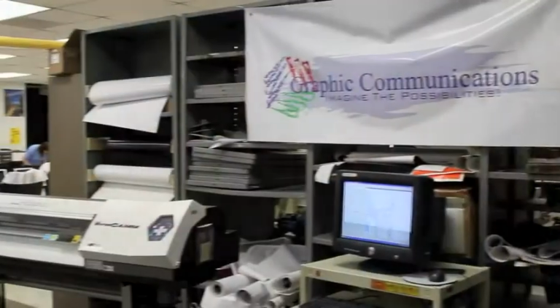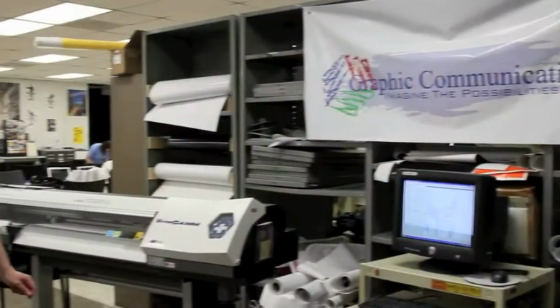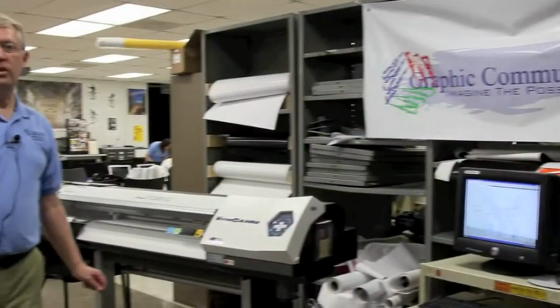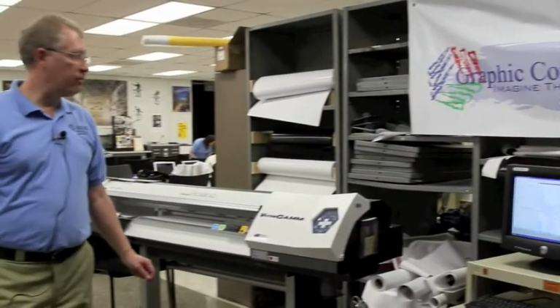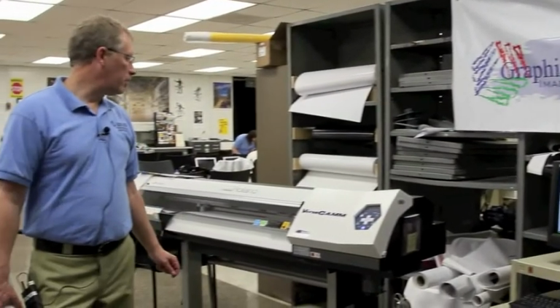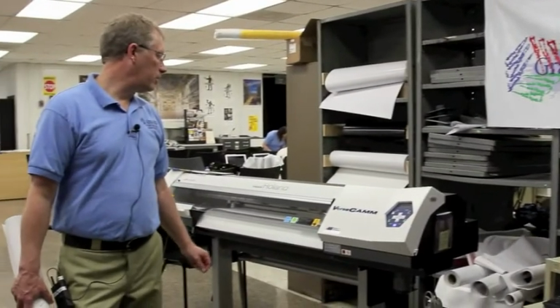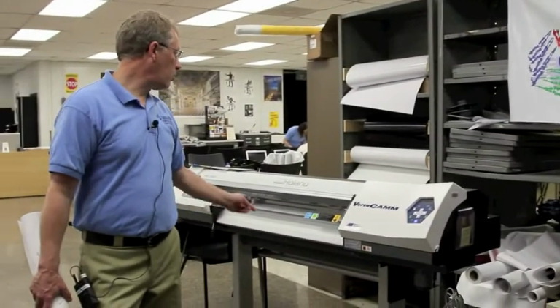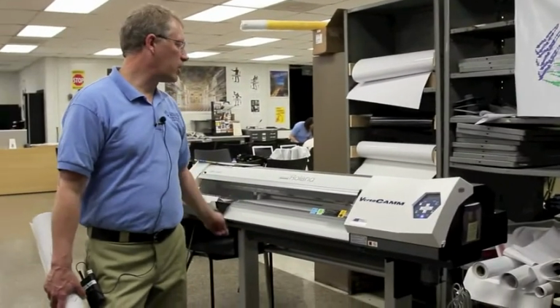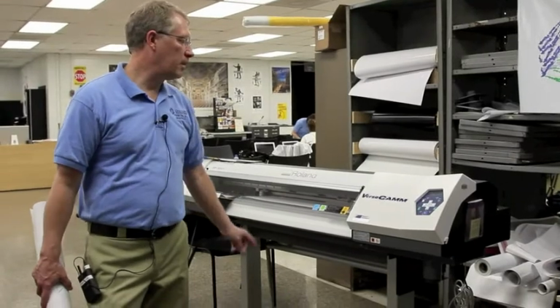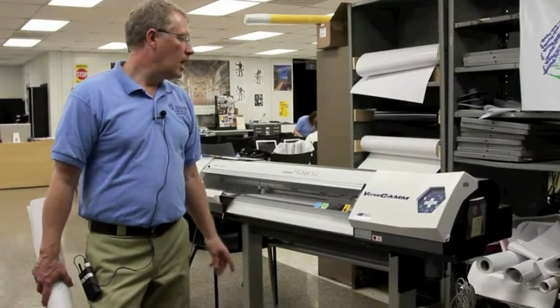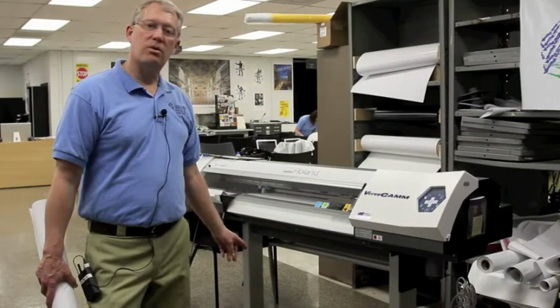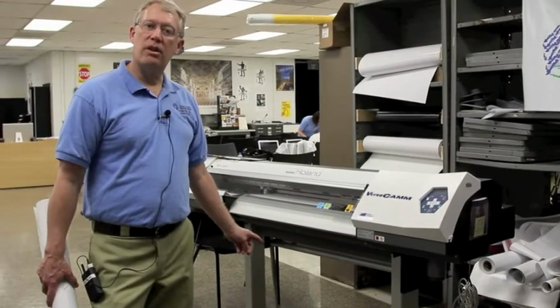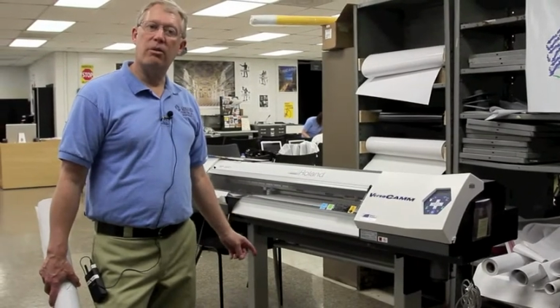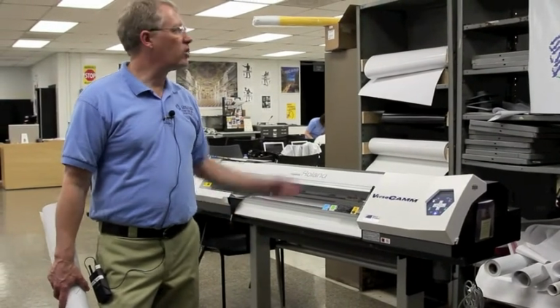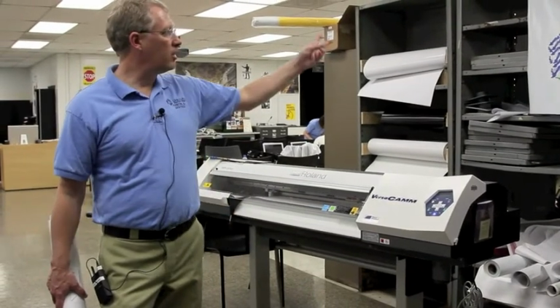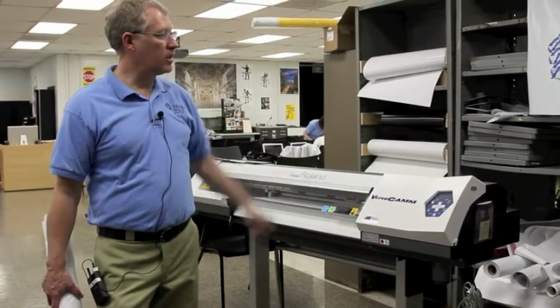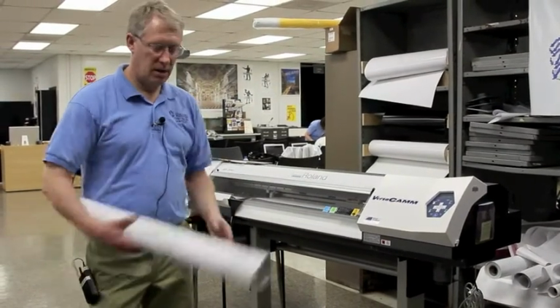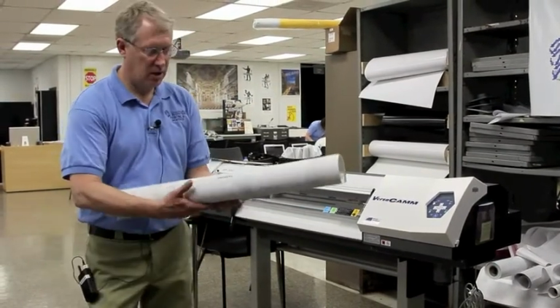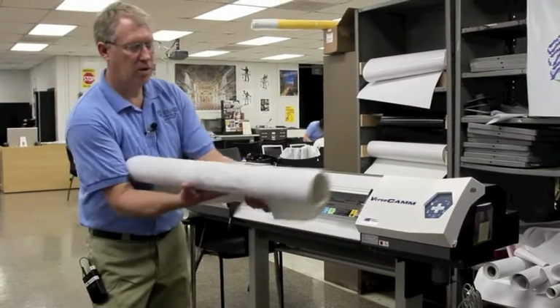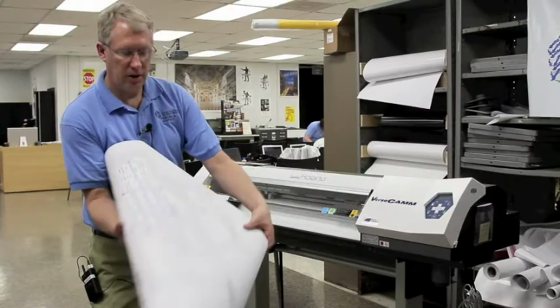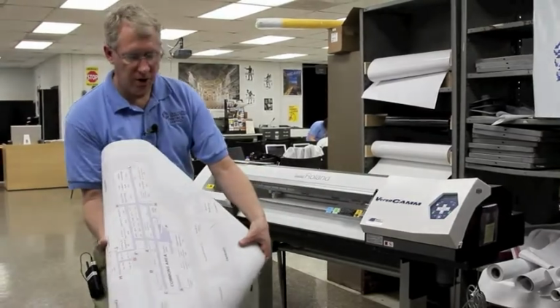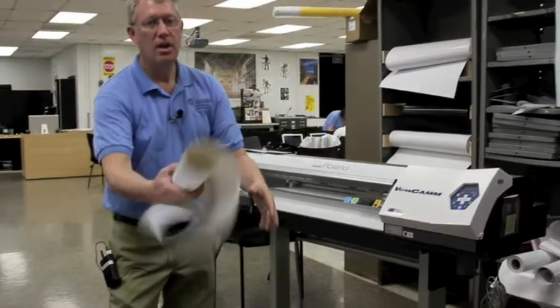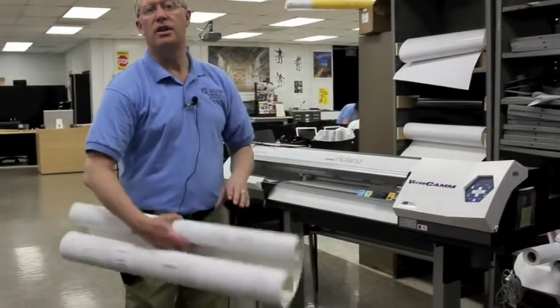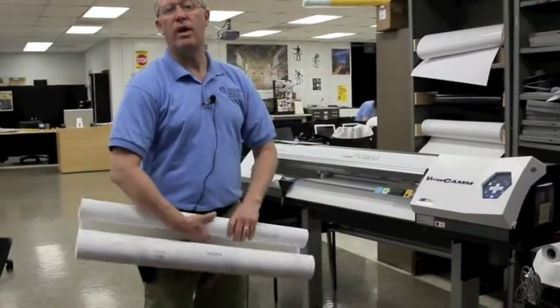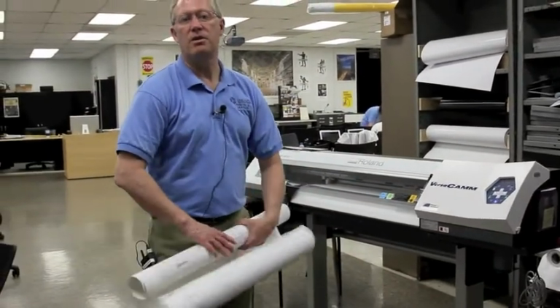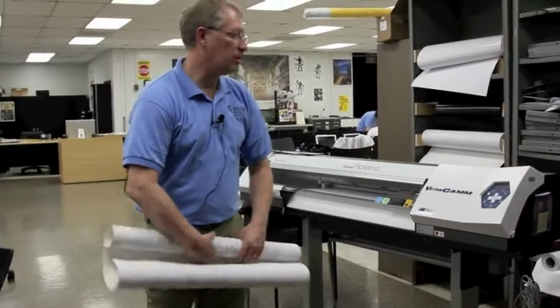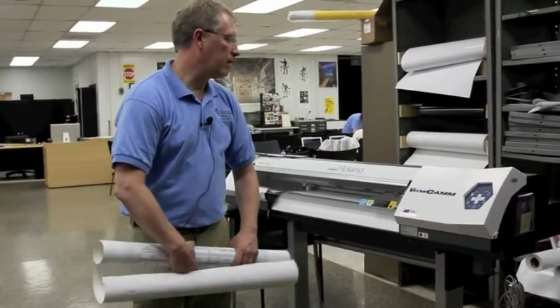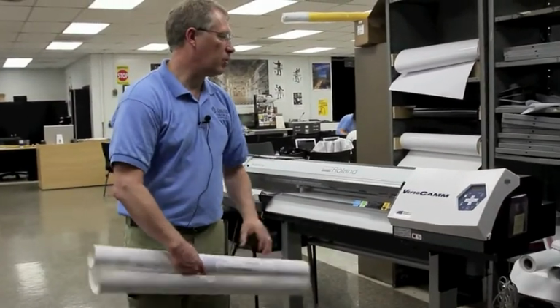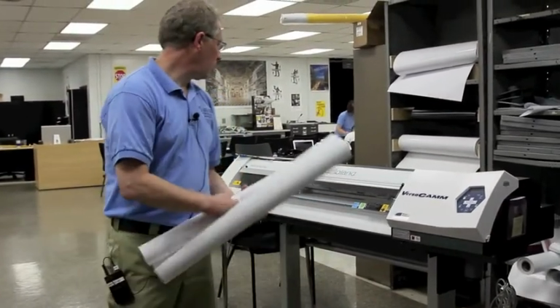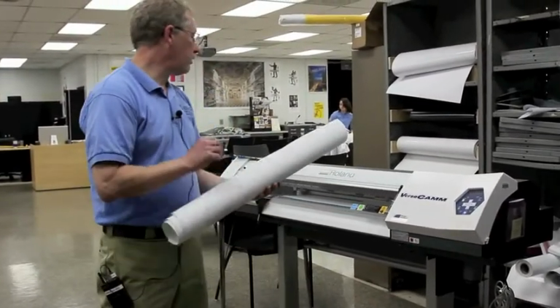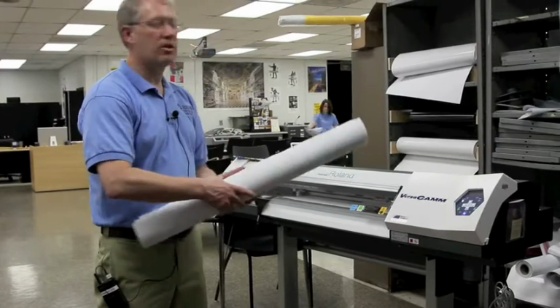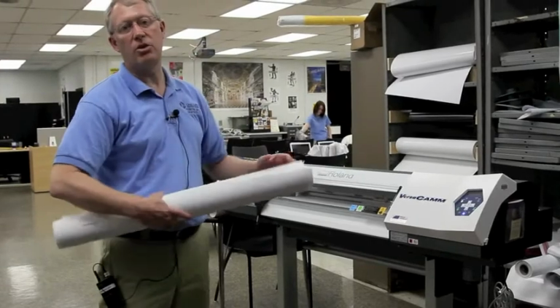Students design for the wide format printer. This is a Roland VersaCam. Students can do anything from a large banner, like you see, to technical drawings, to car wraps. So they have quite a few different options on this machine.